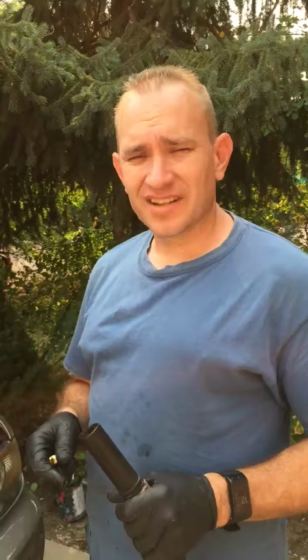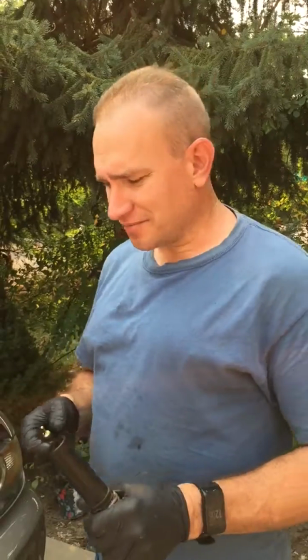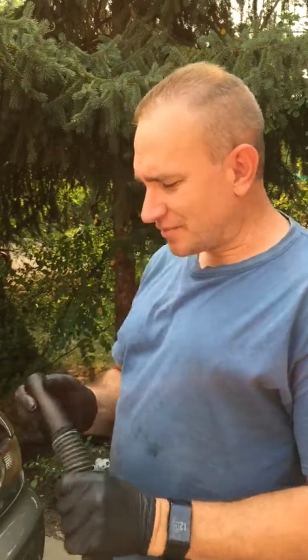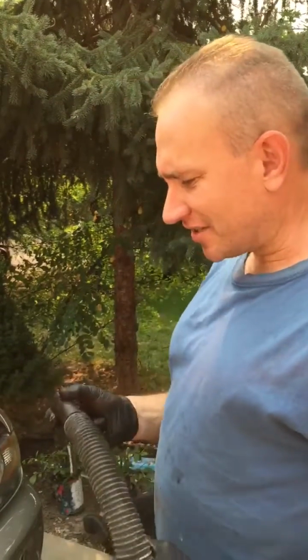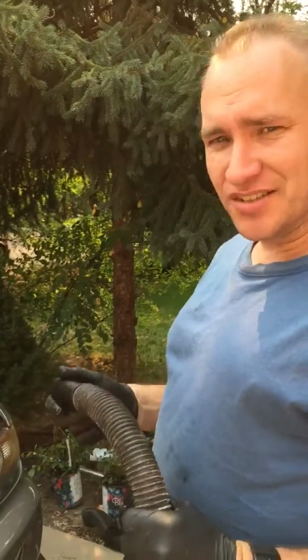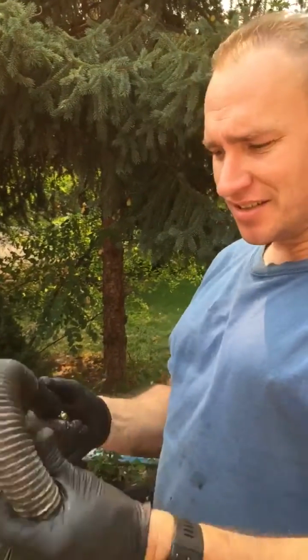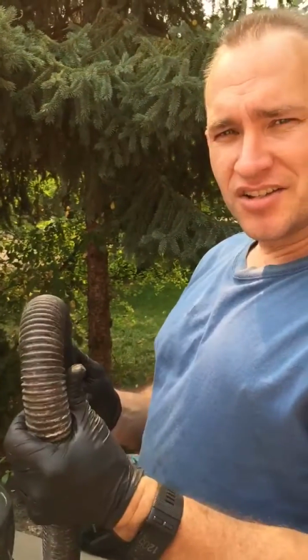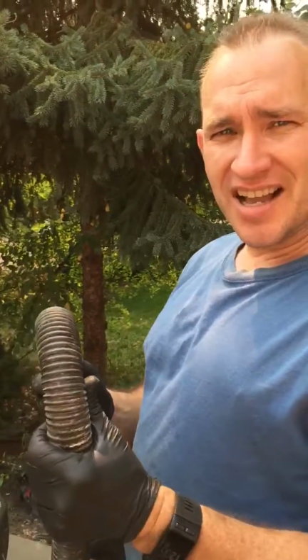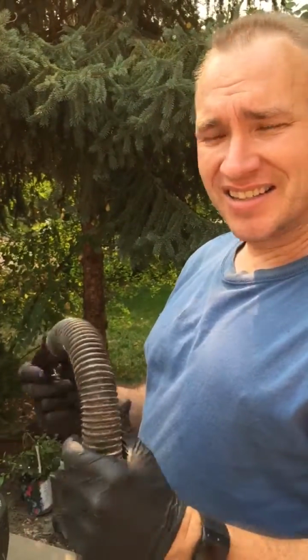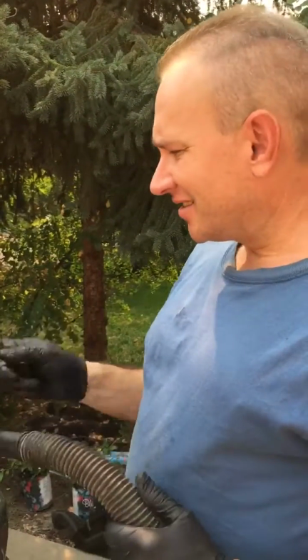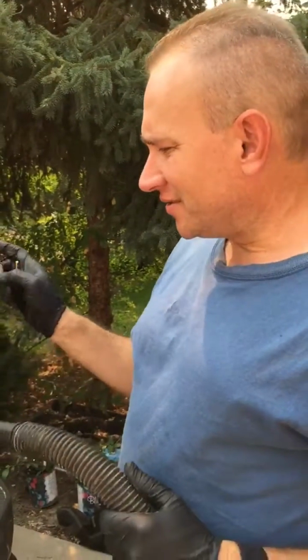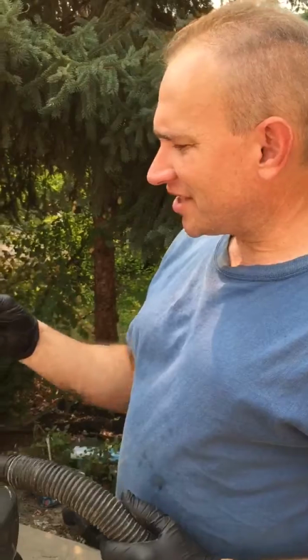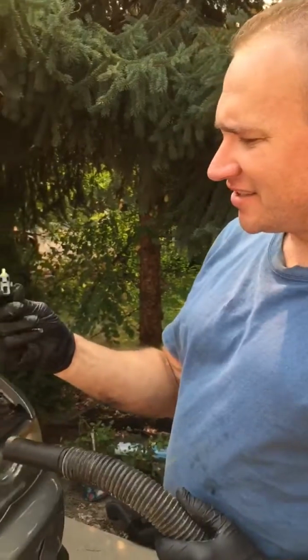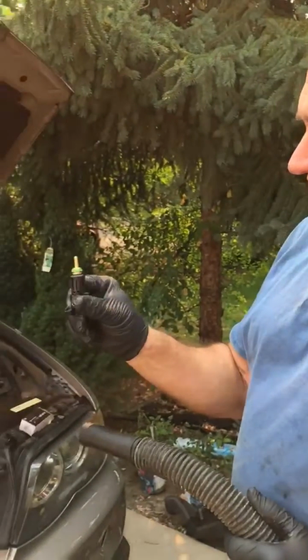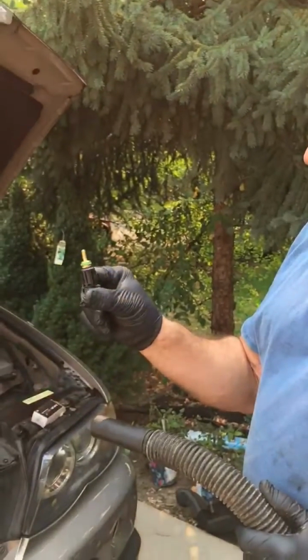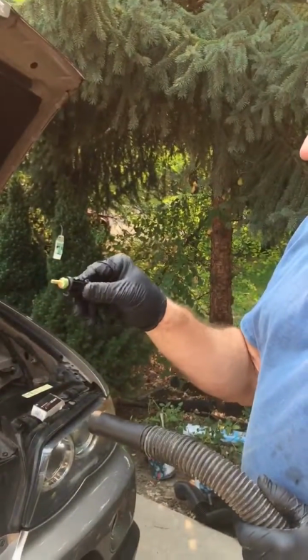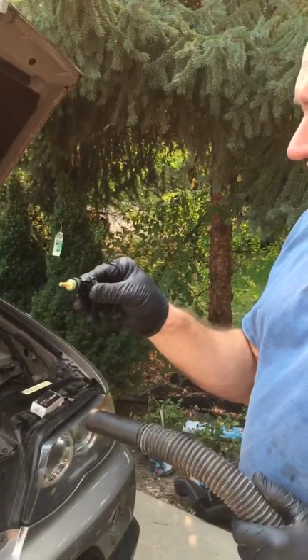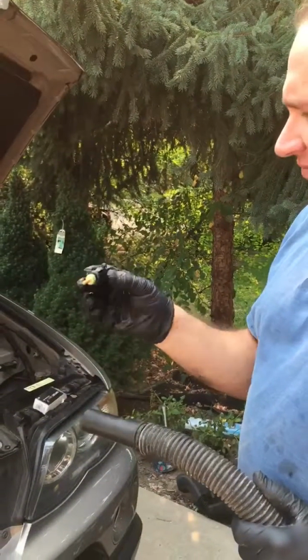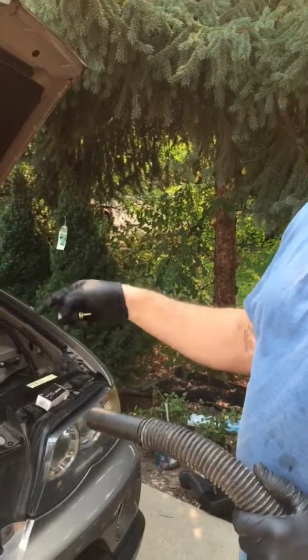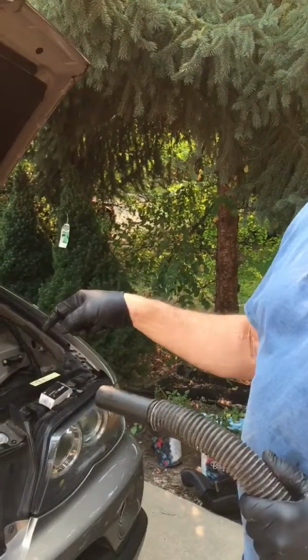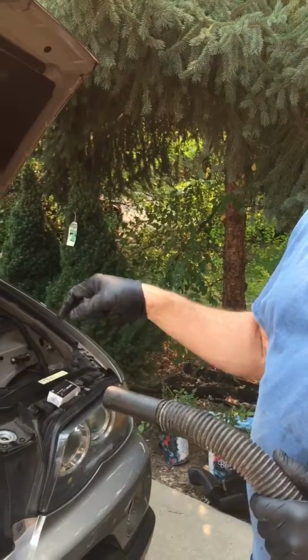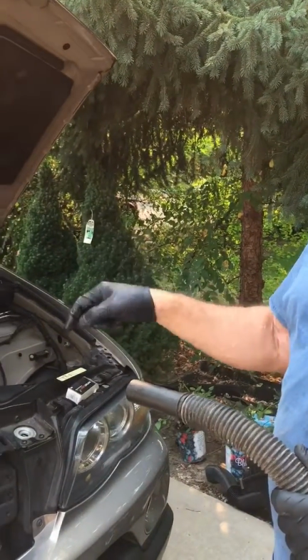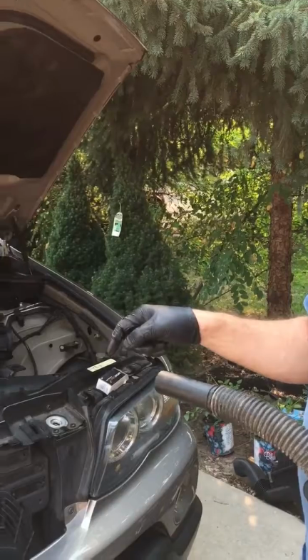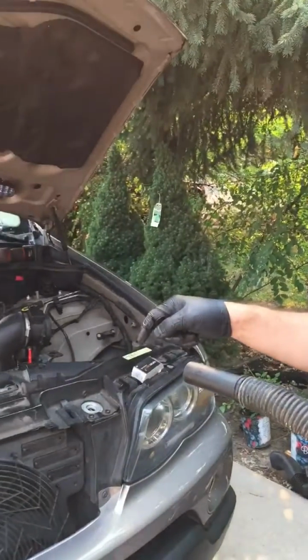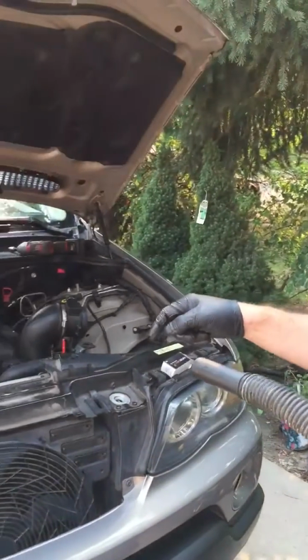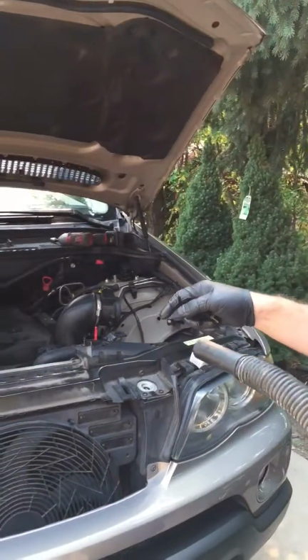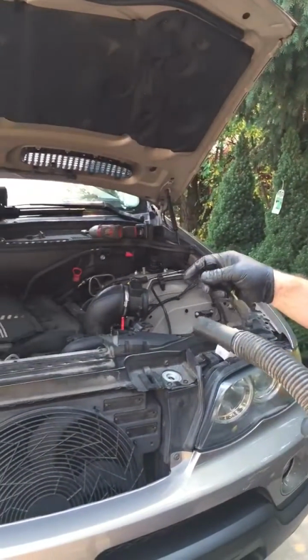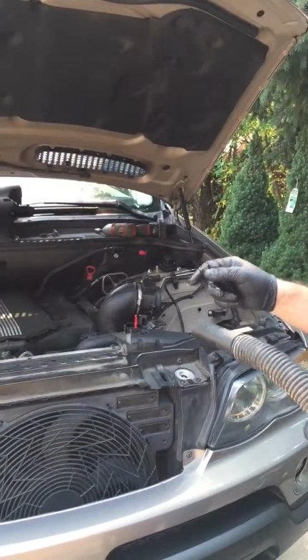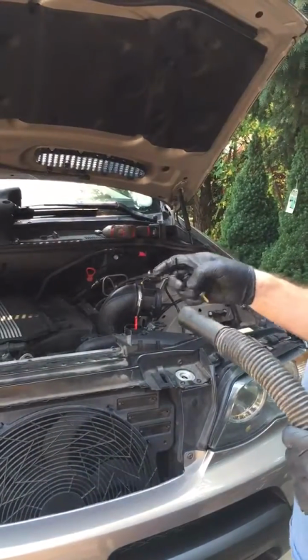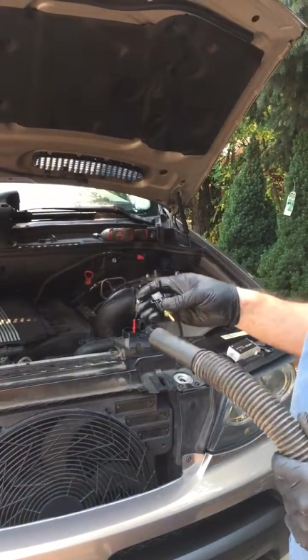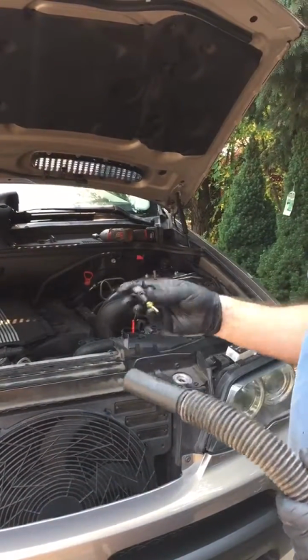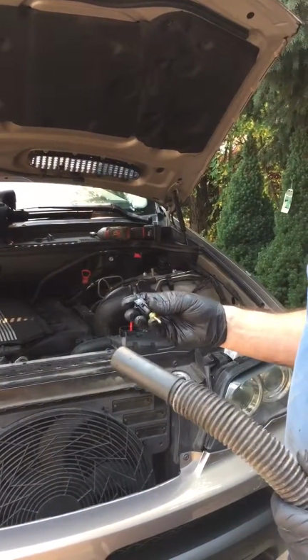Today we're going to show you how to use your shop vac to change a sending unit. This way you're not having to drain all of your coolant or anything like that — it saves a lot of time, a lot of money, and expenses.